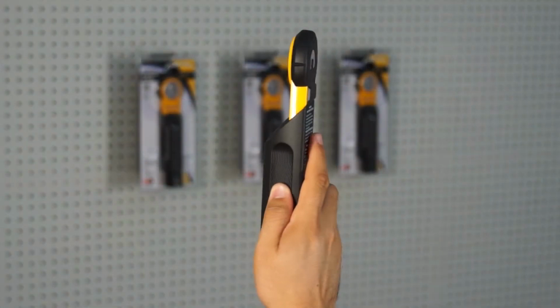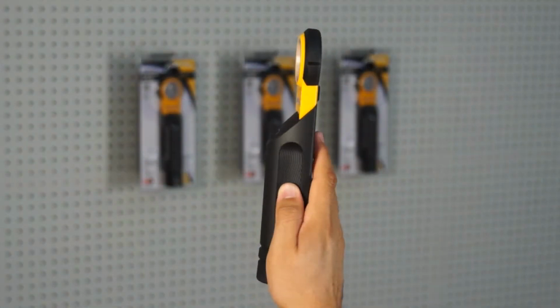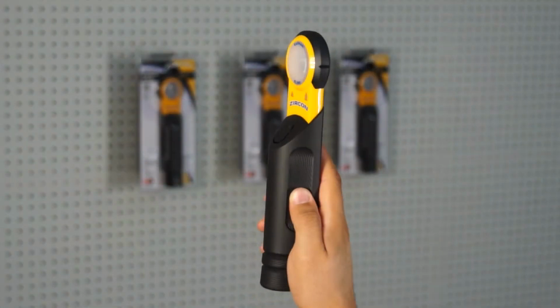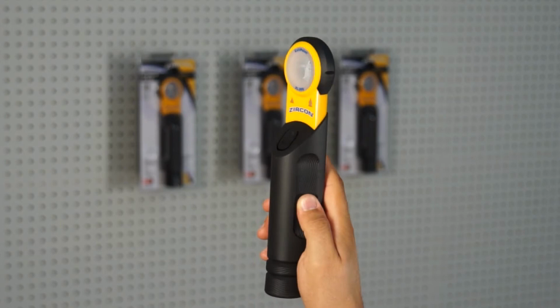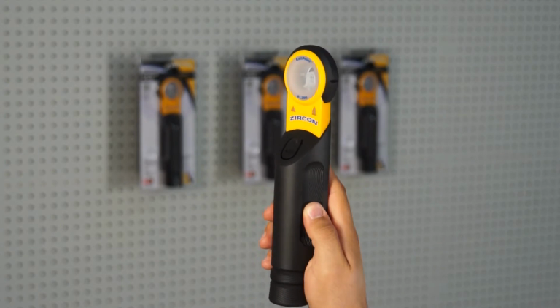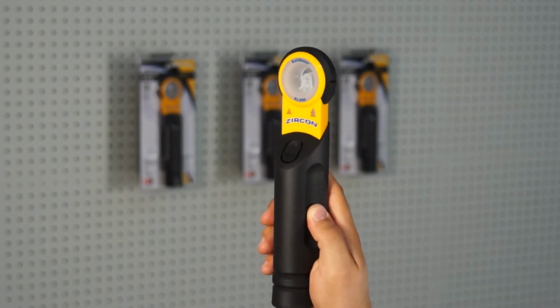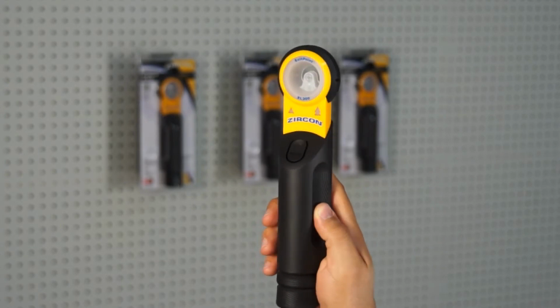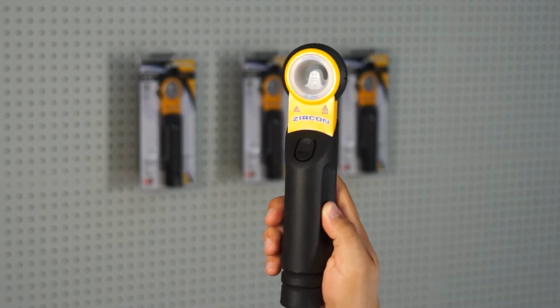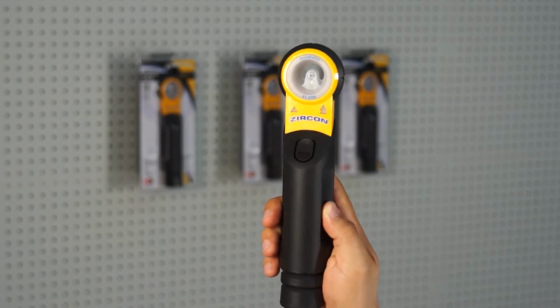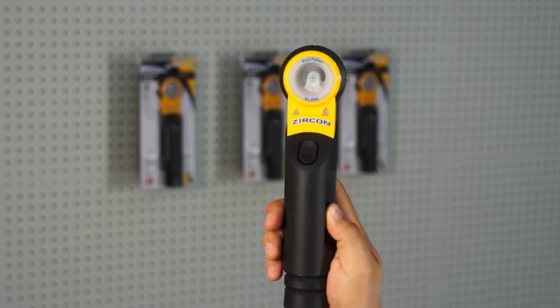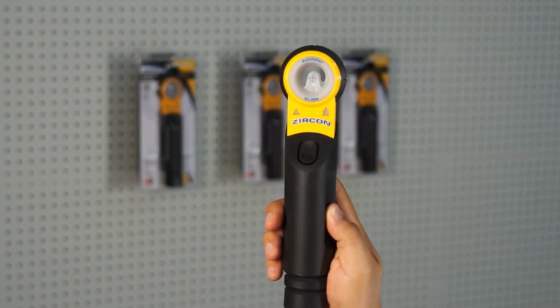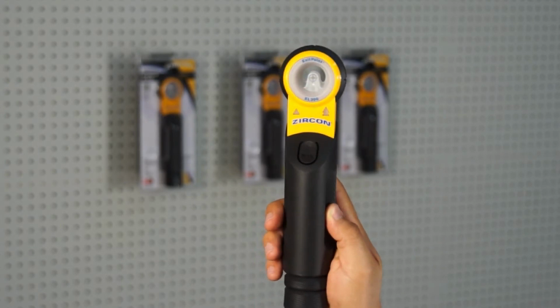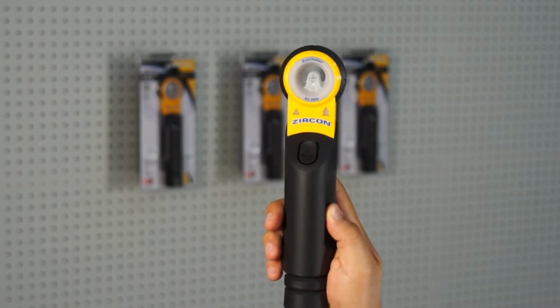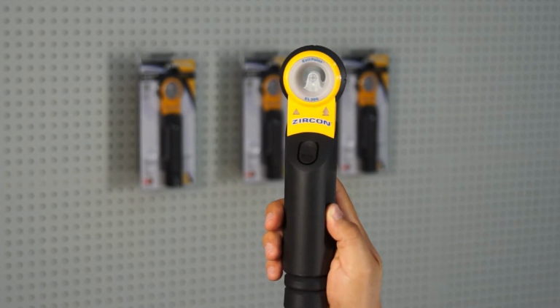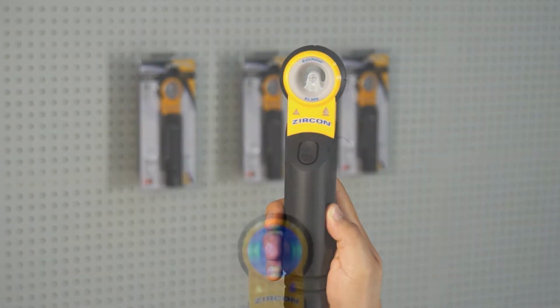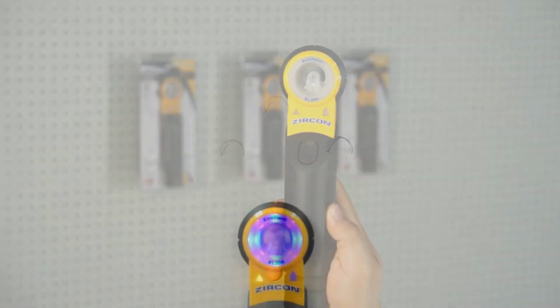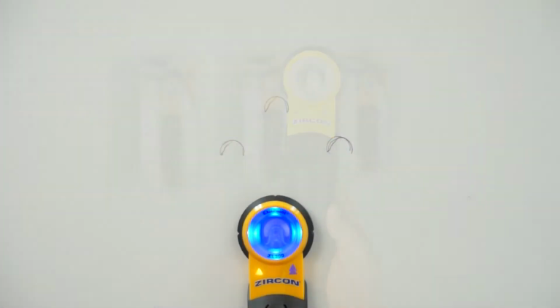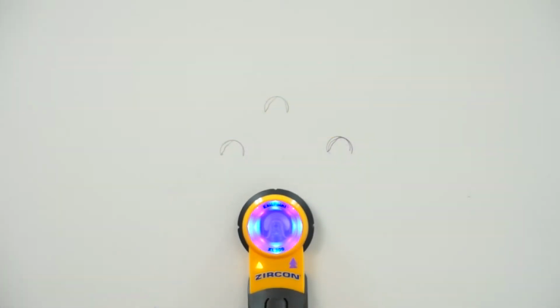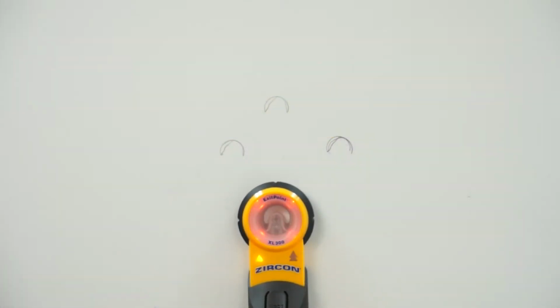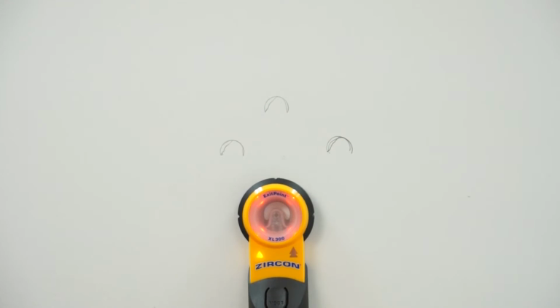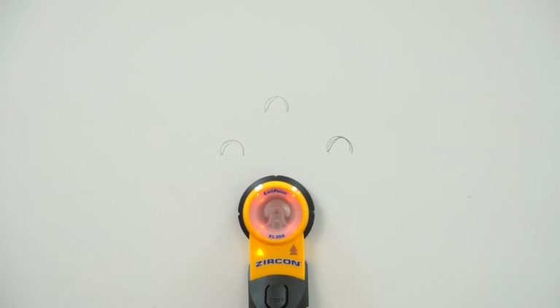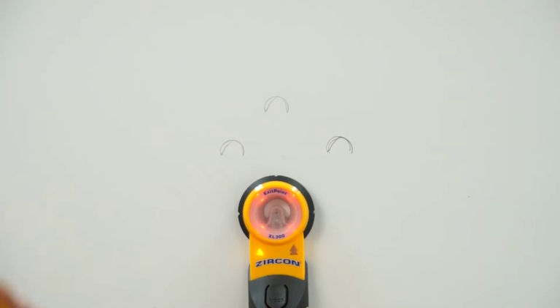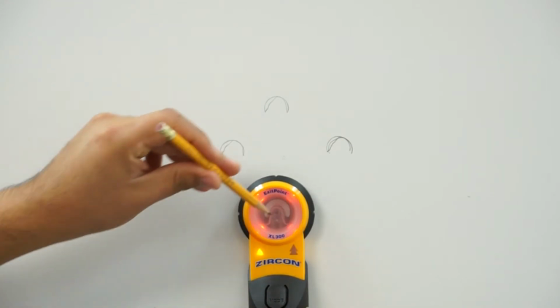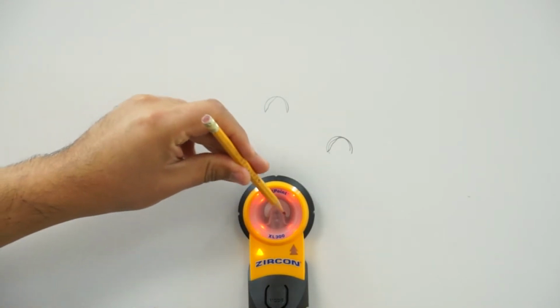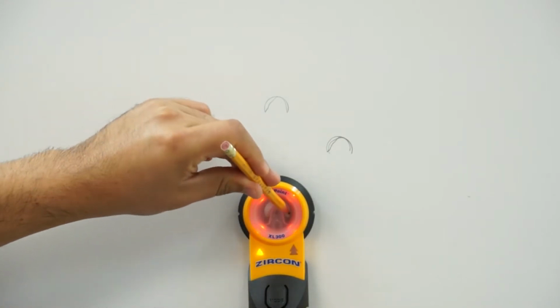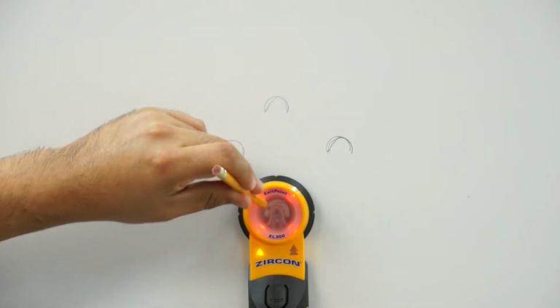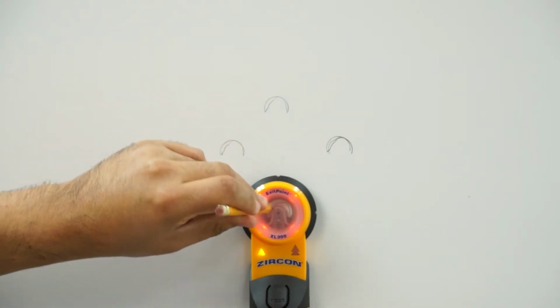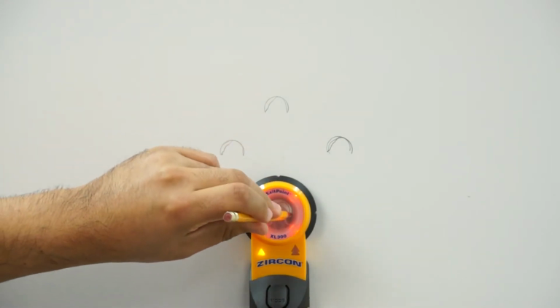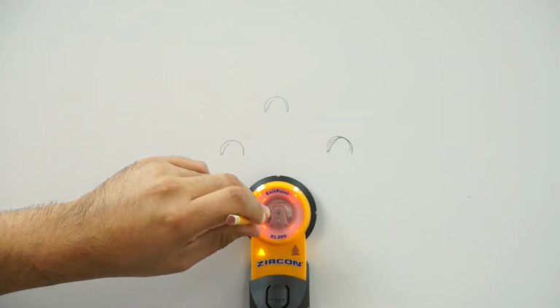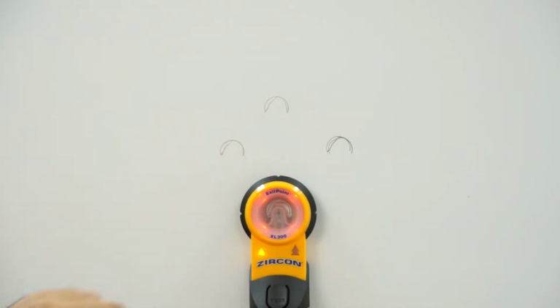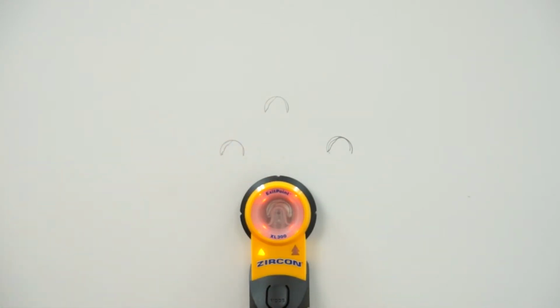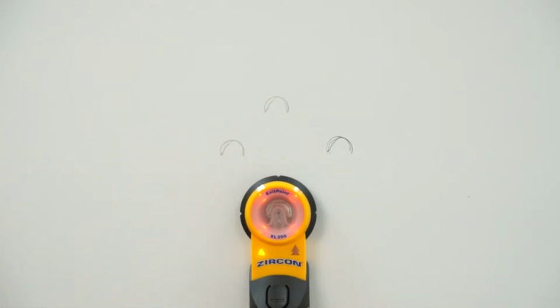Introducing the Exit Point XL300 Through Hole Drill Guide from Zircon. The Exit Point XL300 locates a precise spot without measuring before you drill.